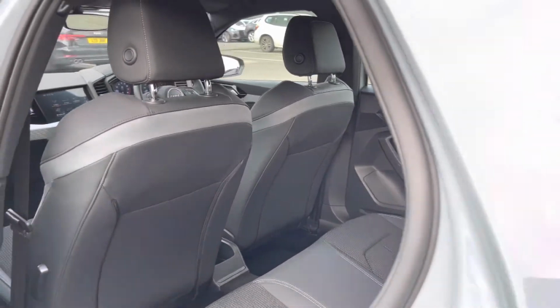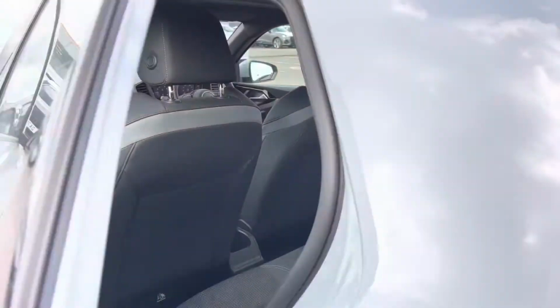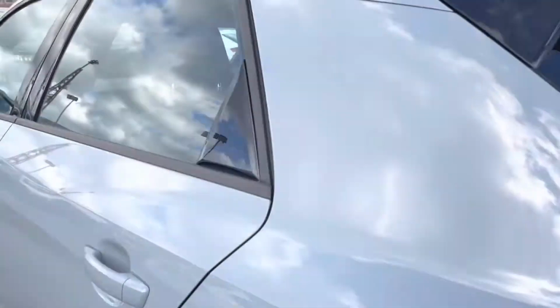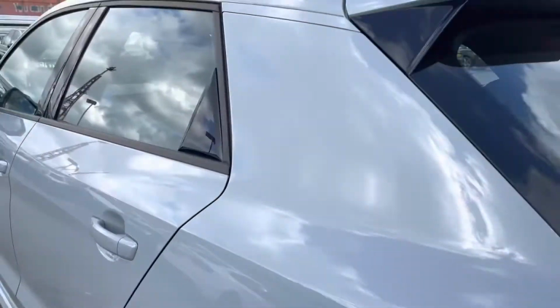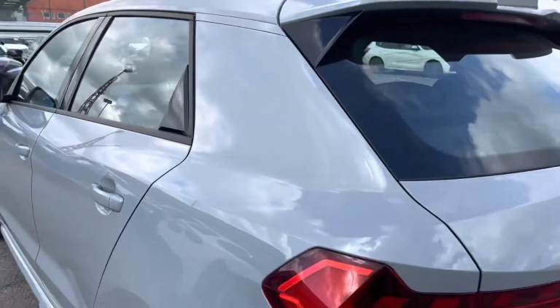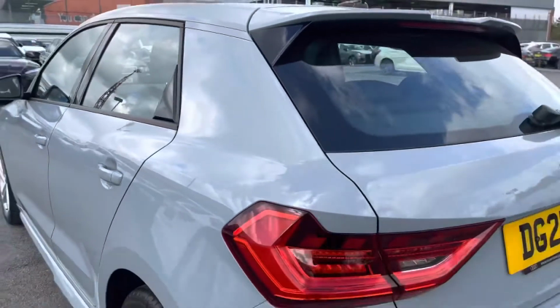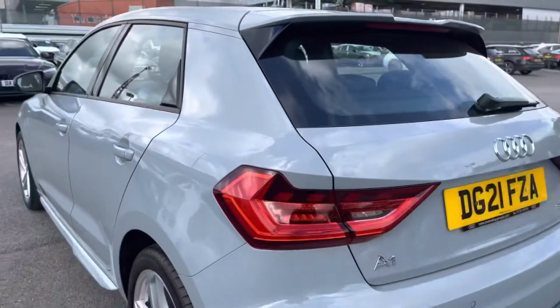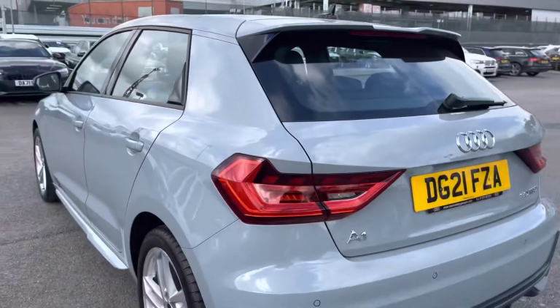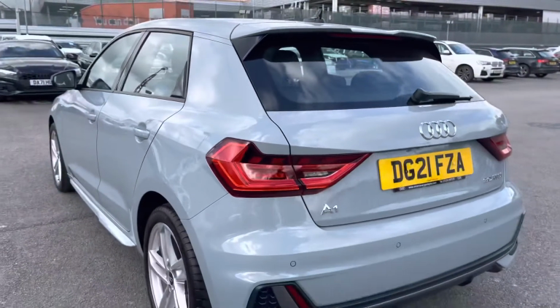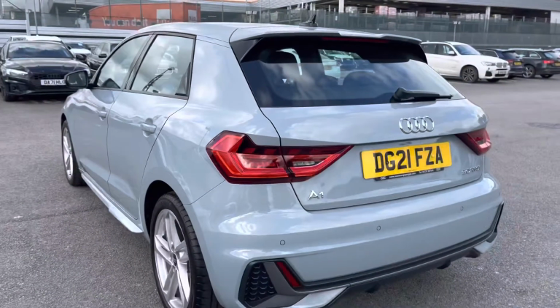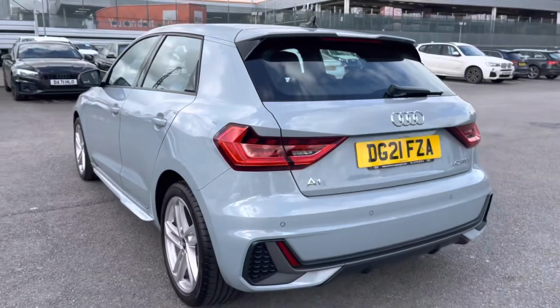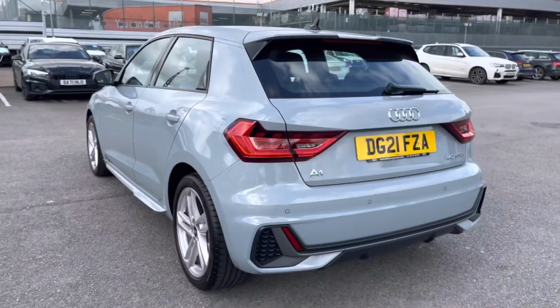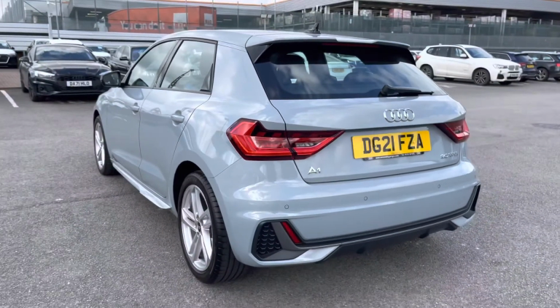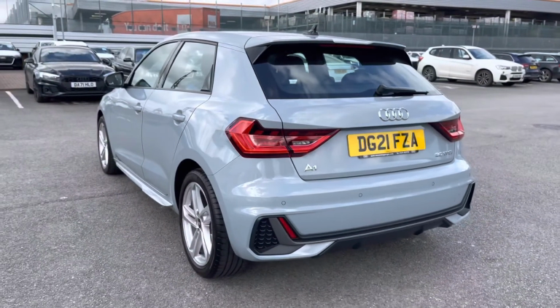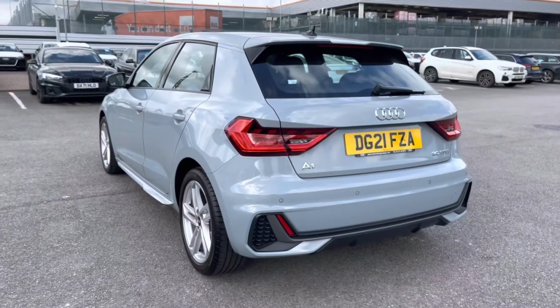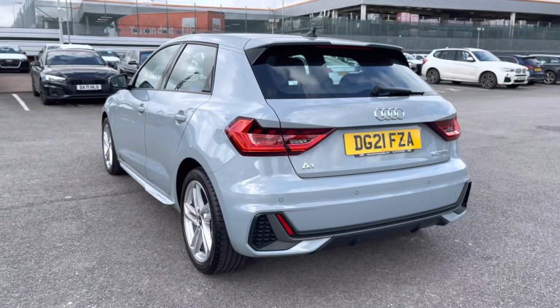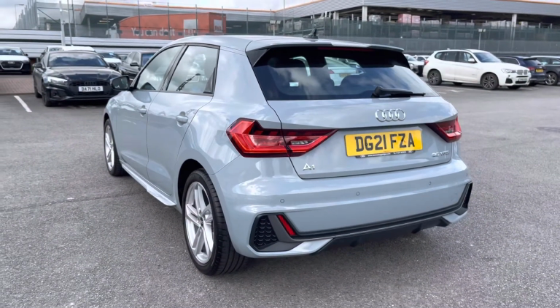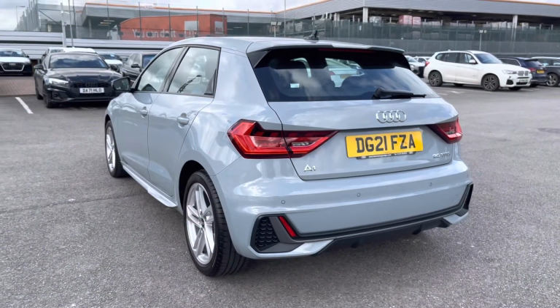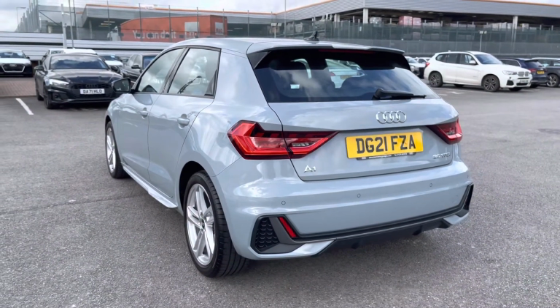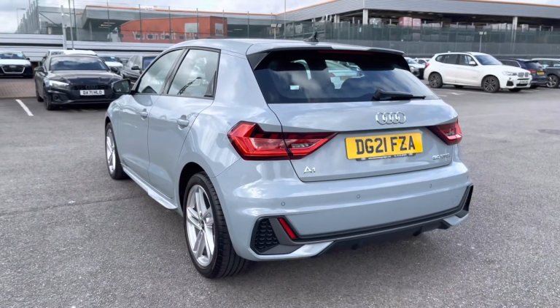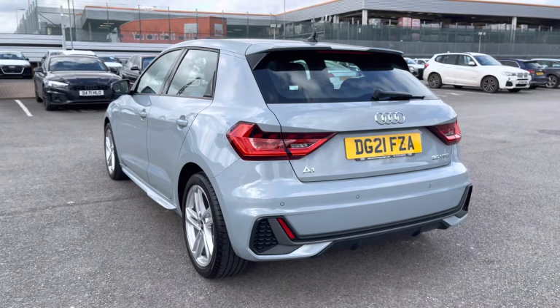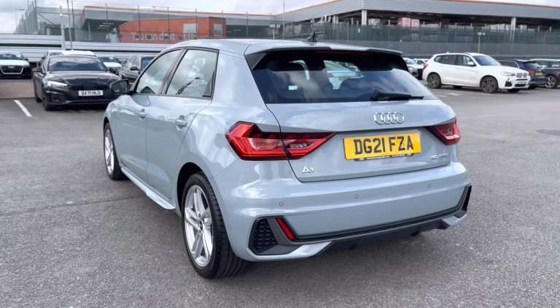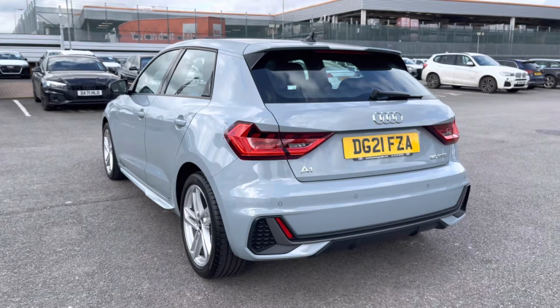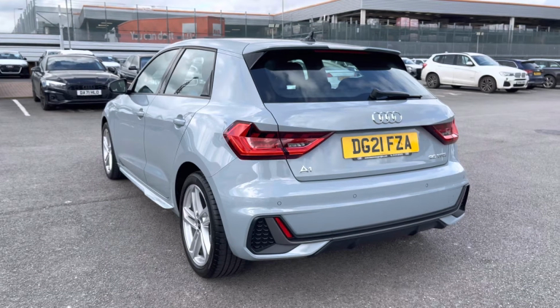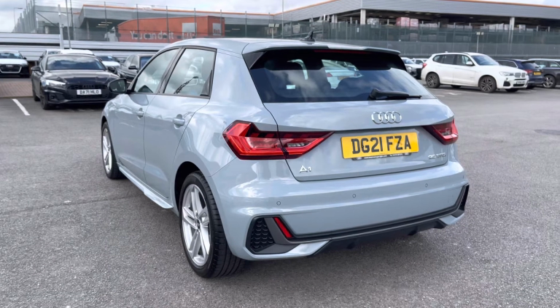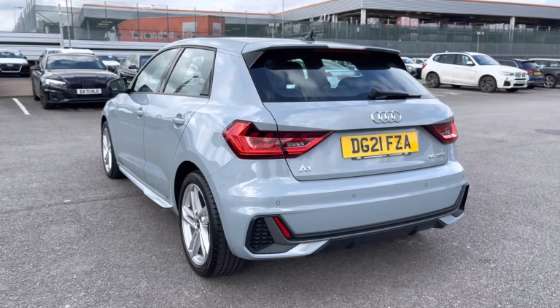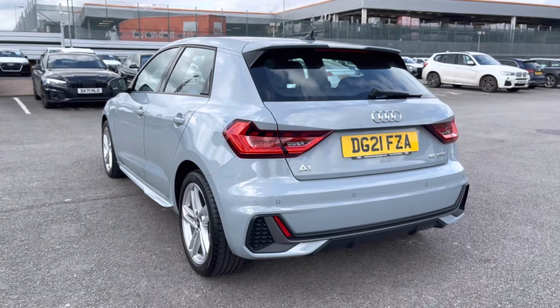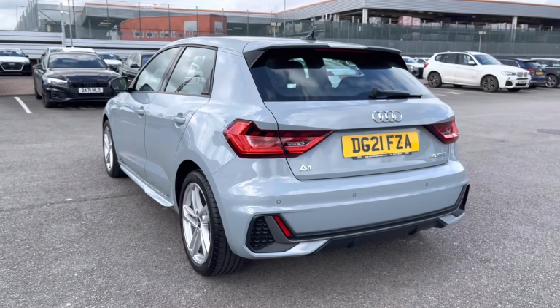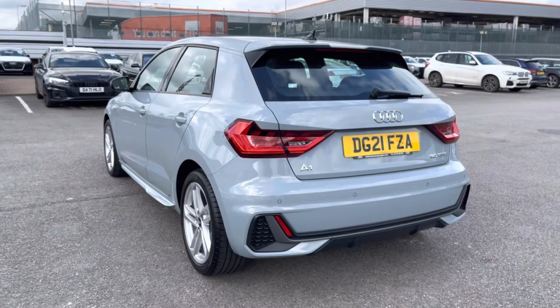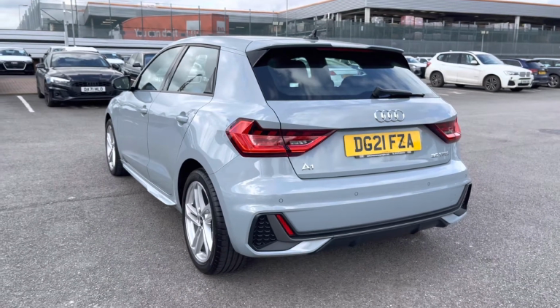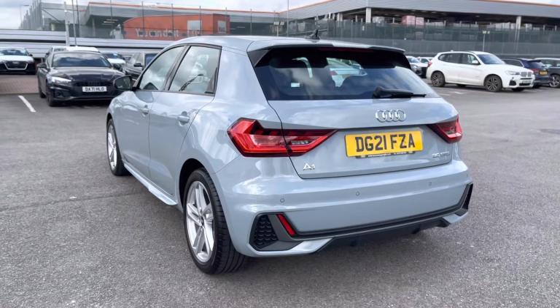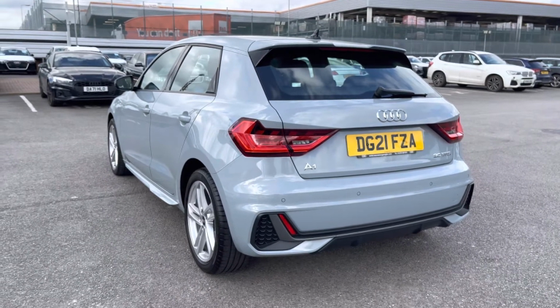This vehicle also comes with rear parking sensors, which make manoeuvring and parking incredibly easy. It also has dynamic rear indicators that look spectacular out on the road.